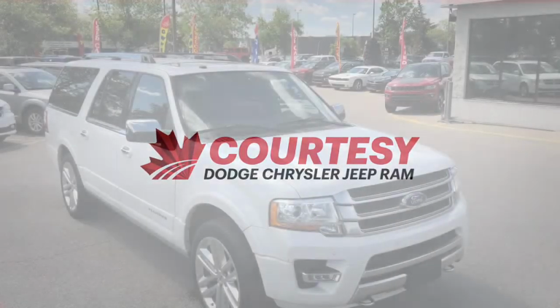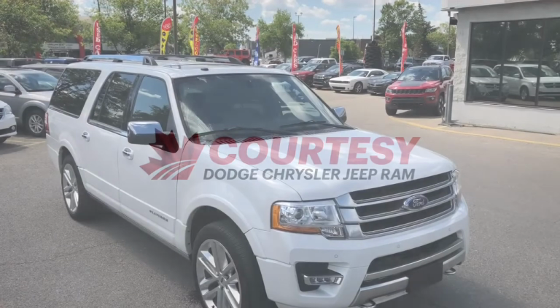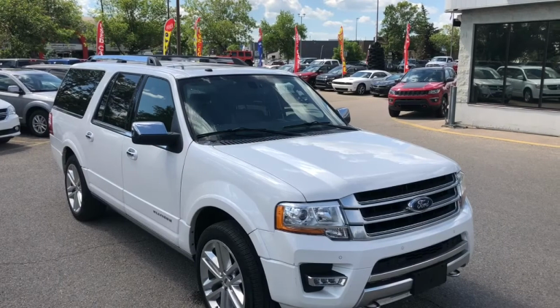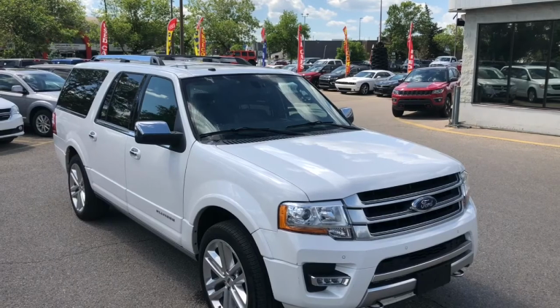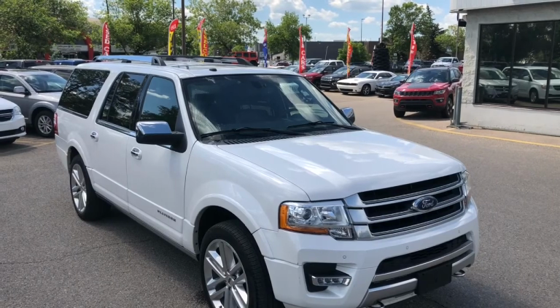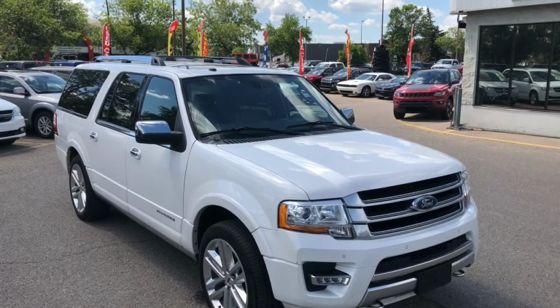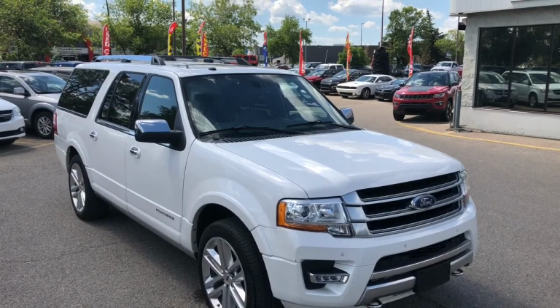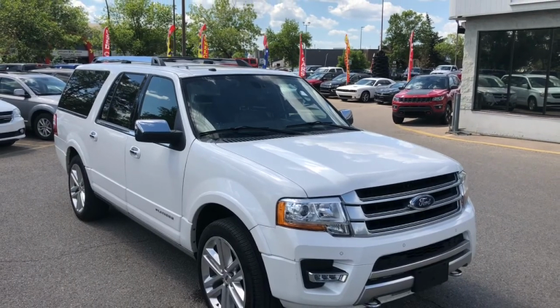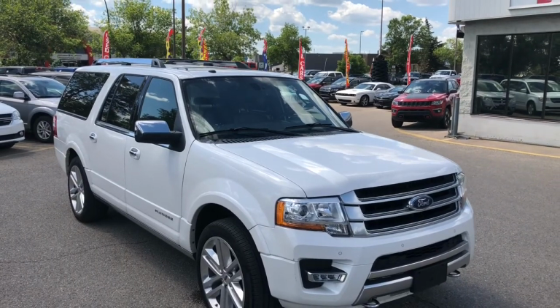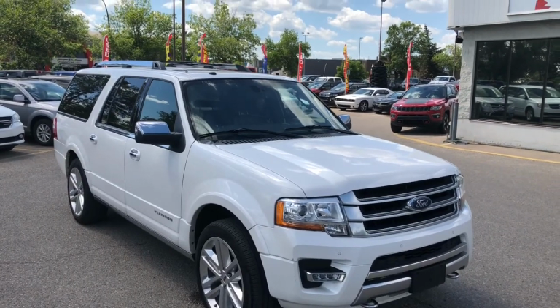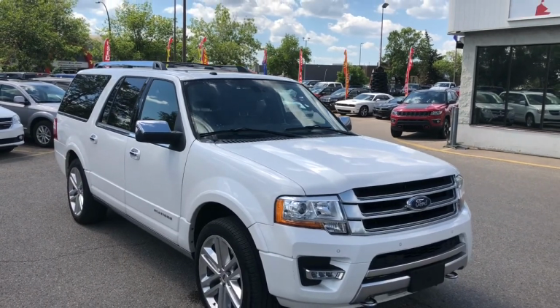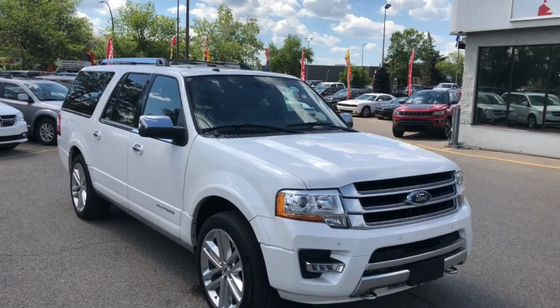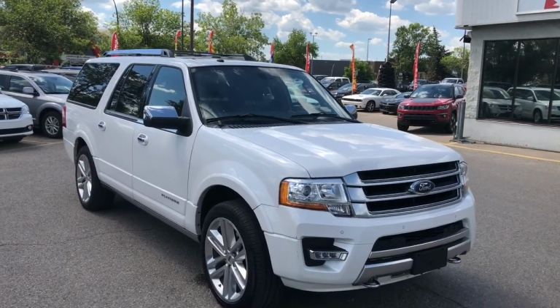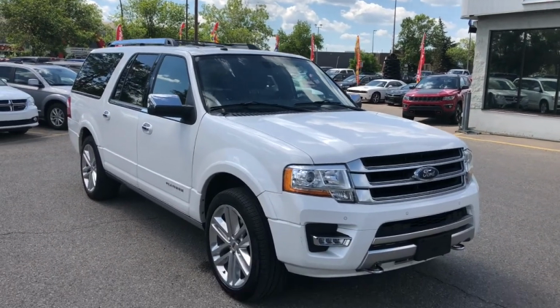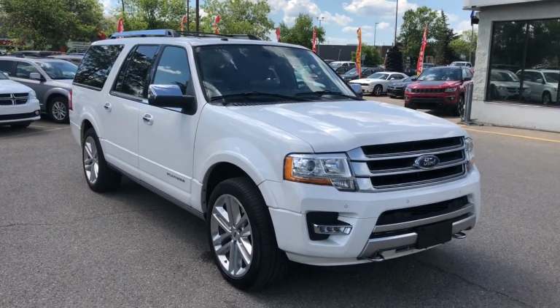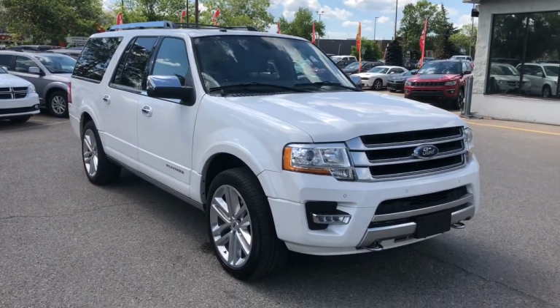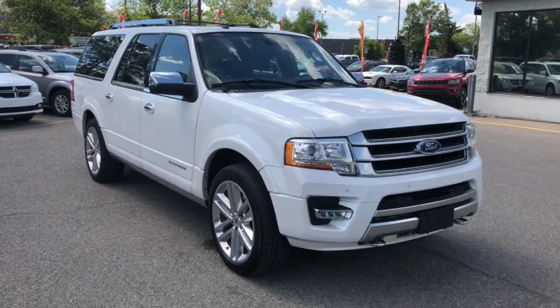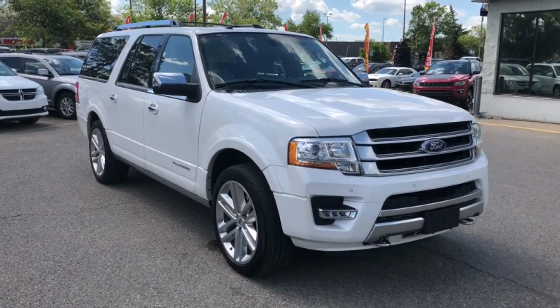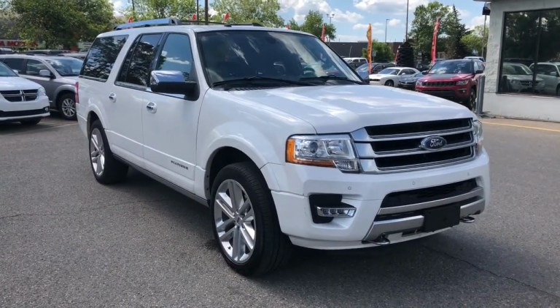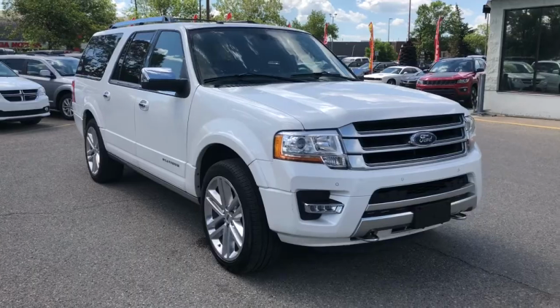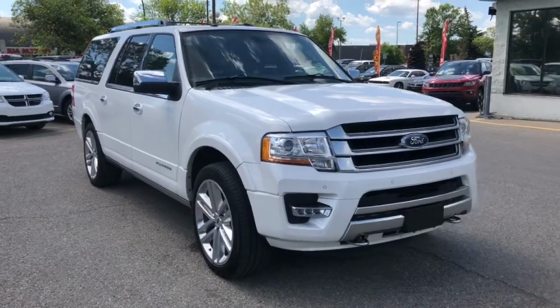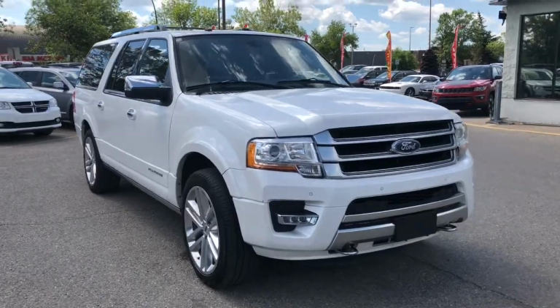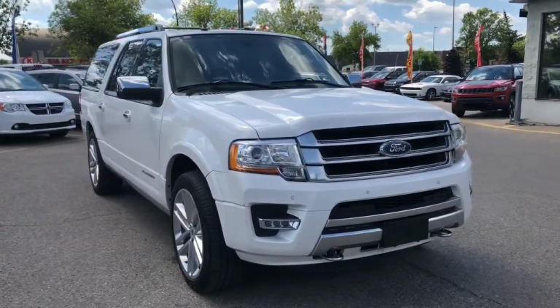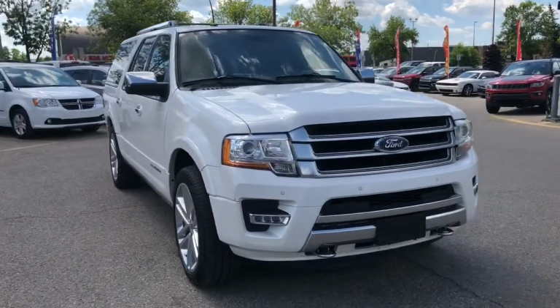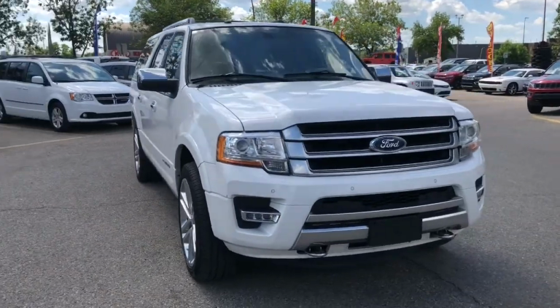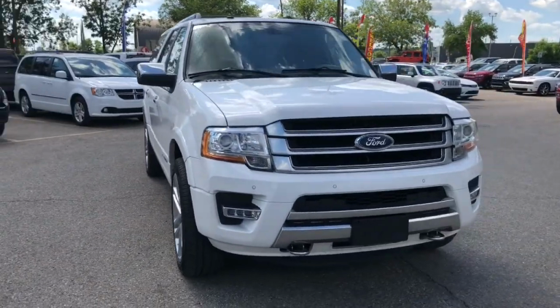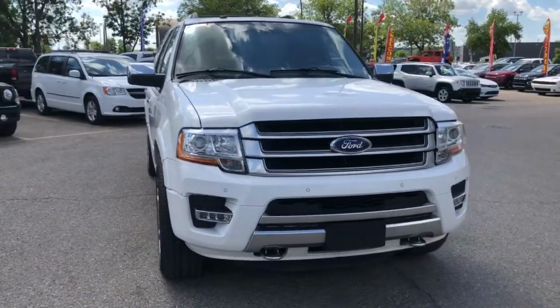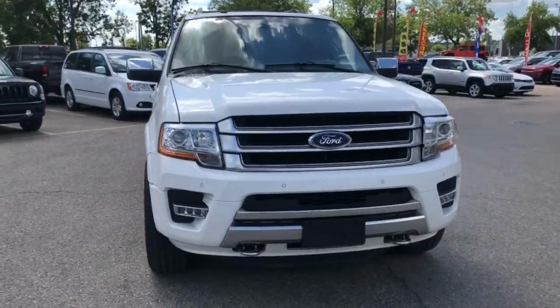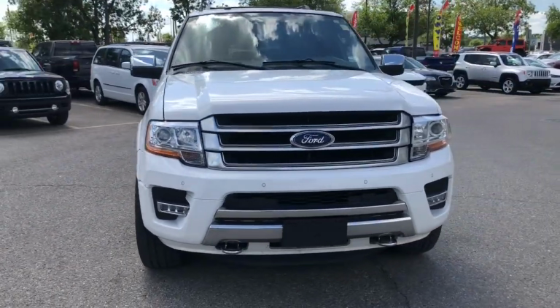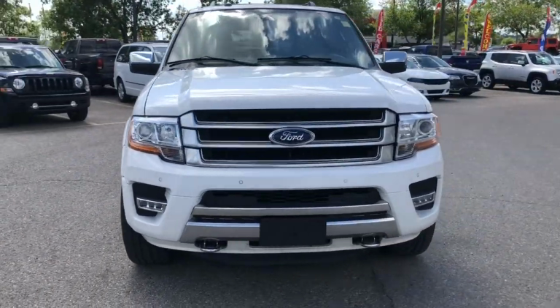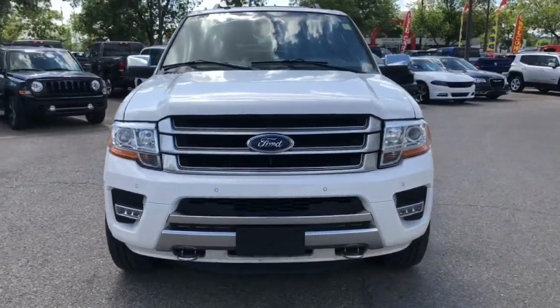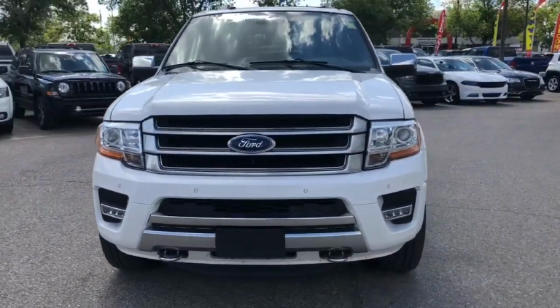Hi everyone, Nick from Courtesy Chrysler here and today we're looking at this 2016 Ford Expedition Platinum in a white platinum tri-coat.